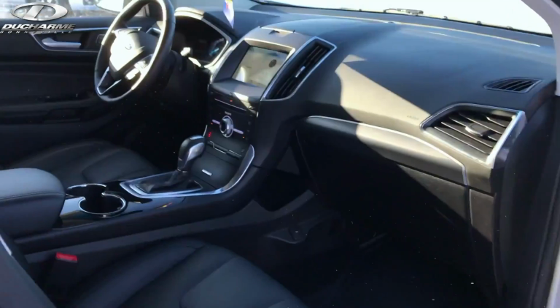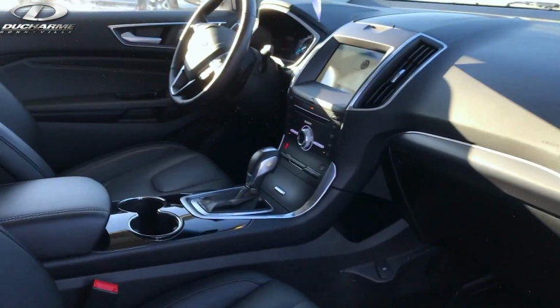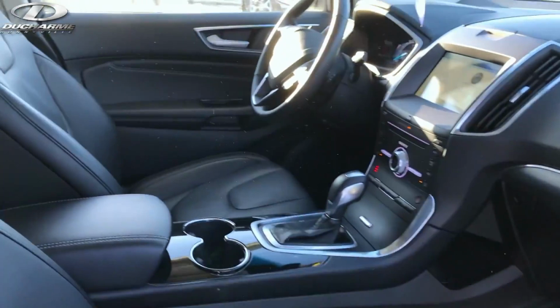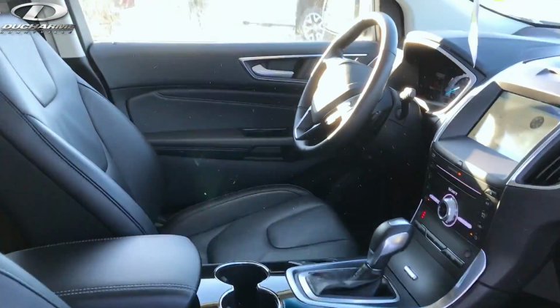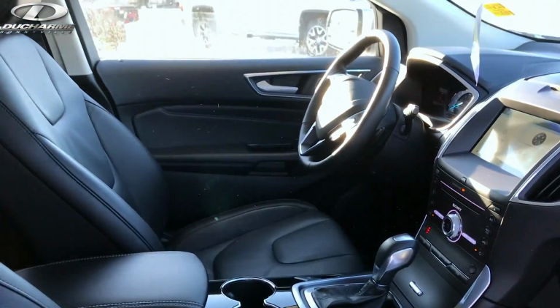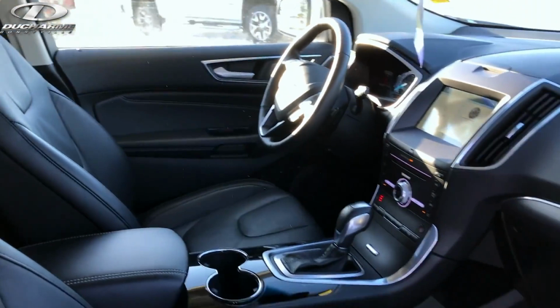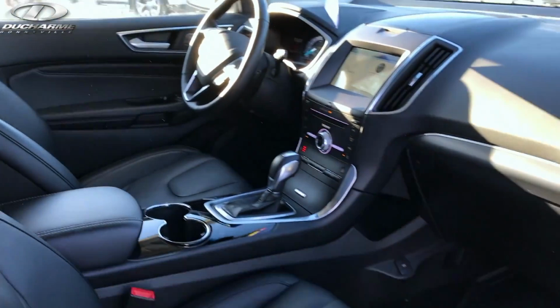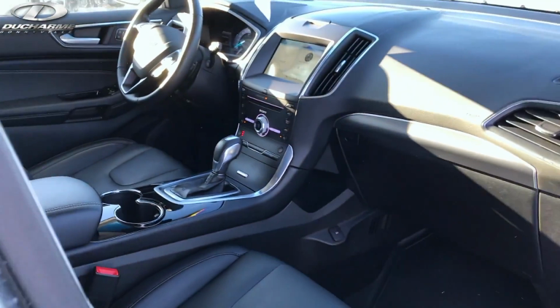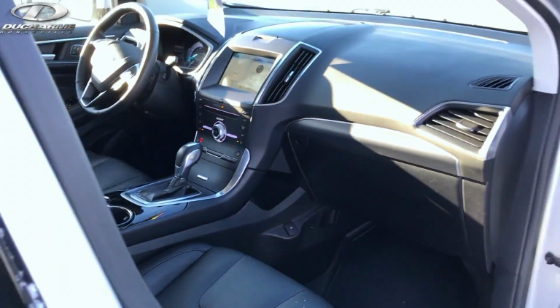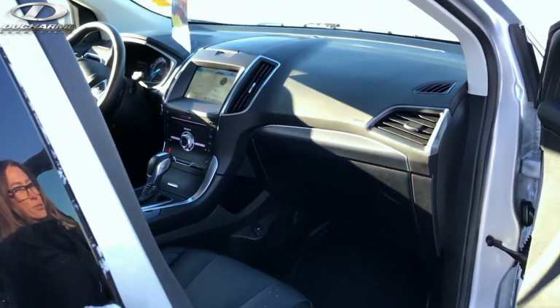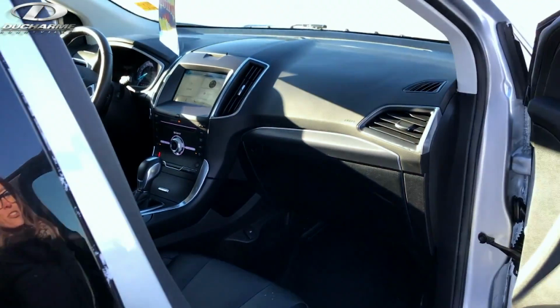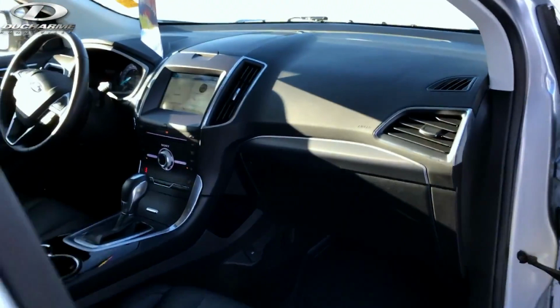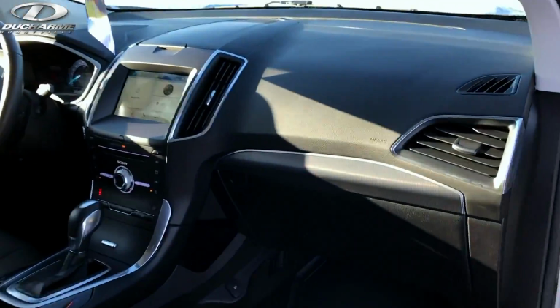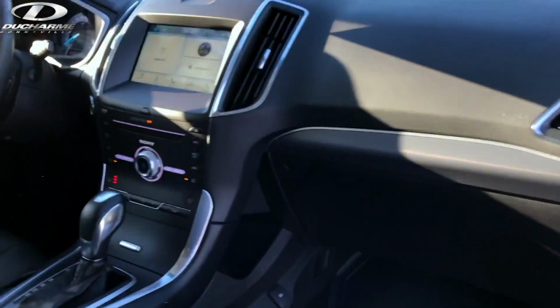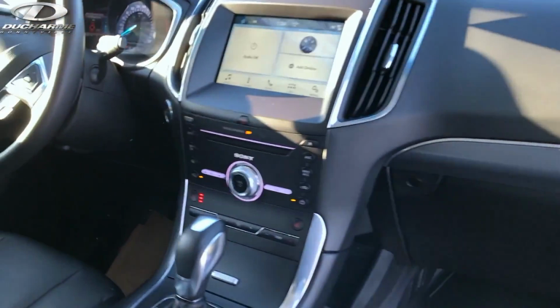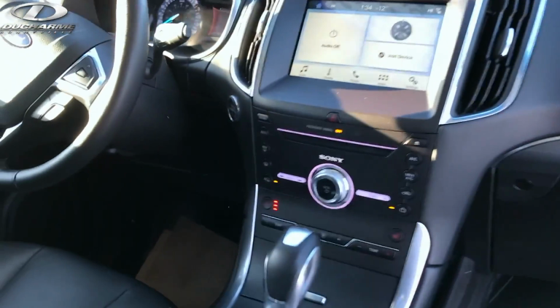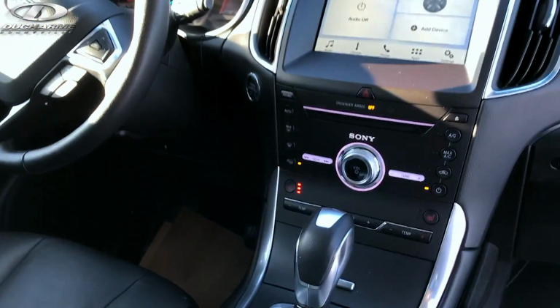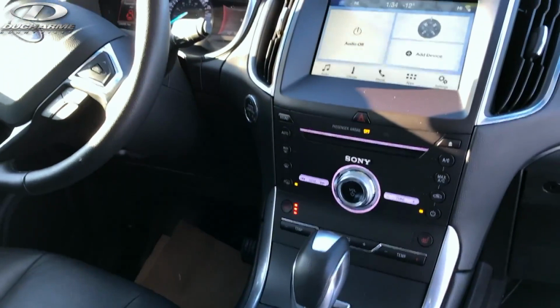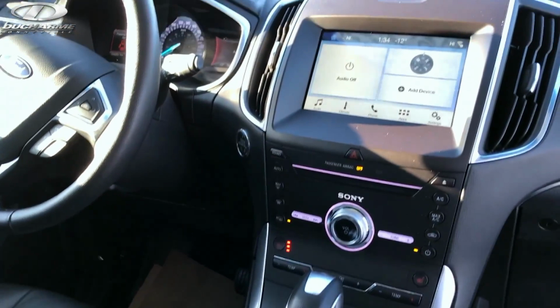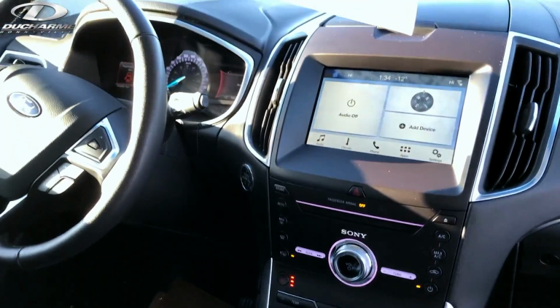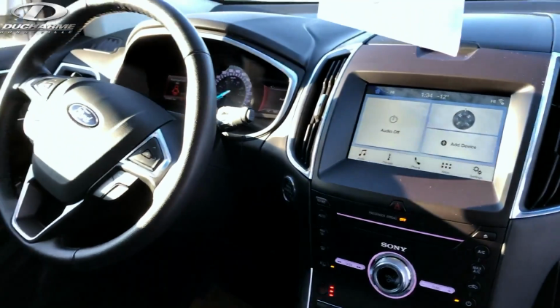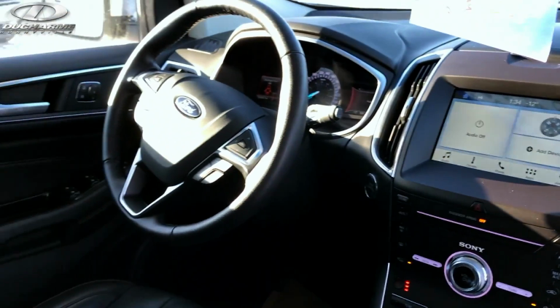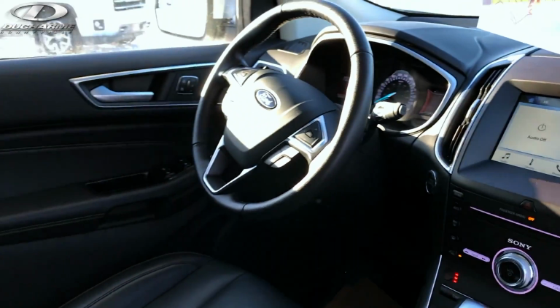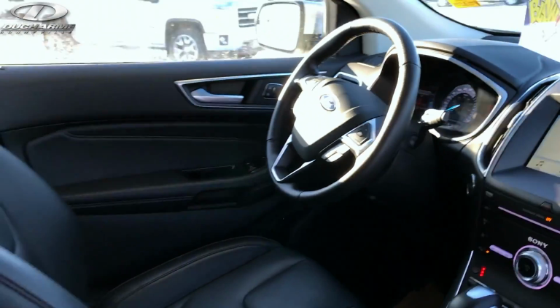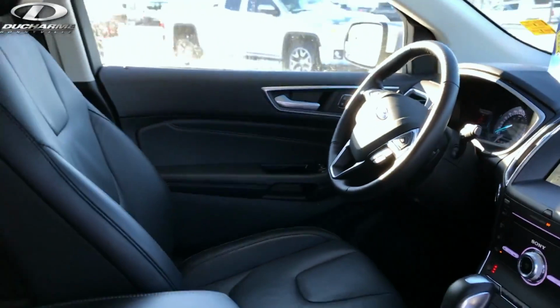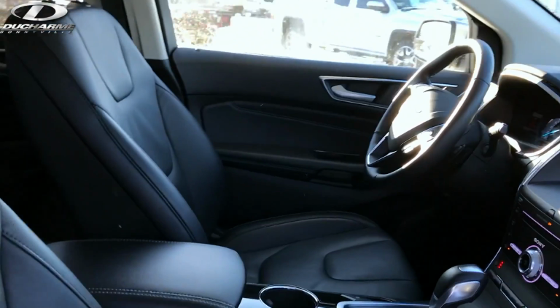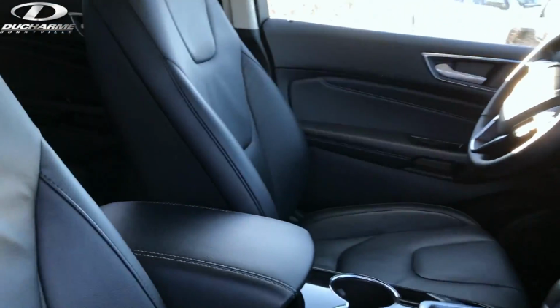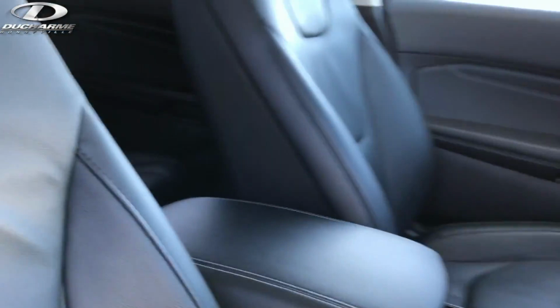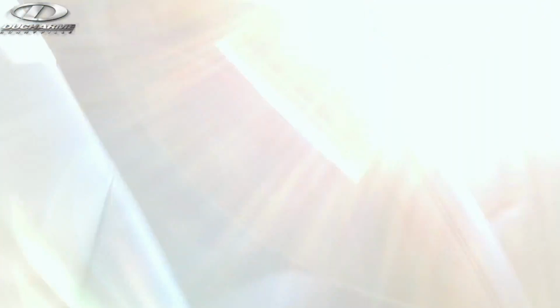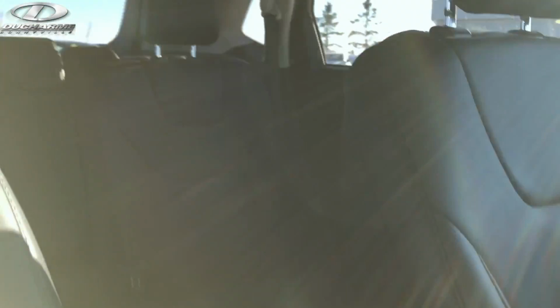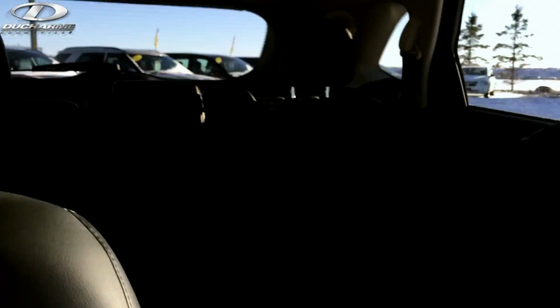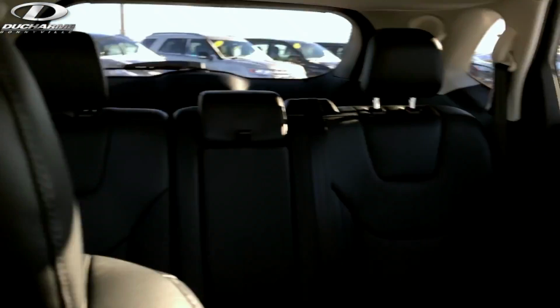So you've got gorgeous leather seats, you've got the SYNC 3 beautiful touch screen, command start, and also heated seats for the front. Plenty of room in the back.